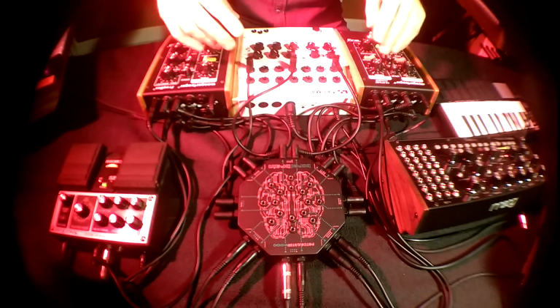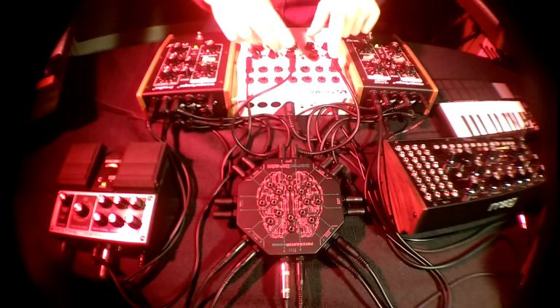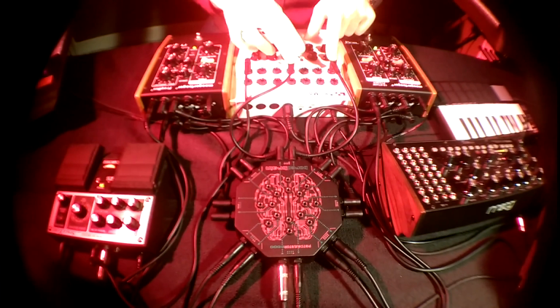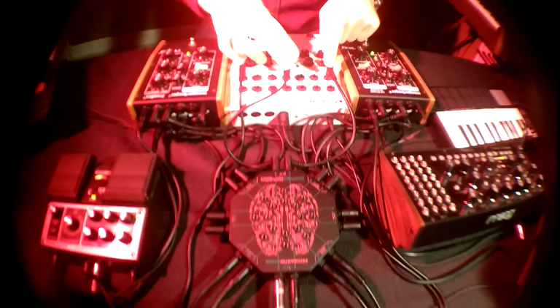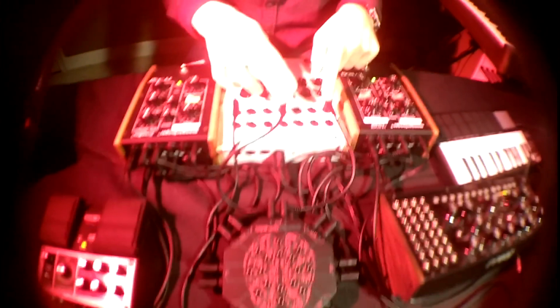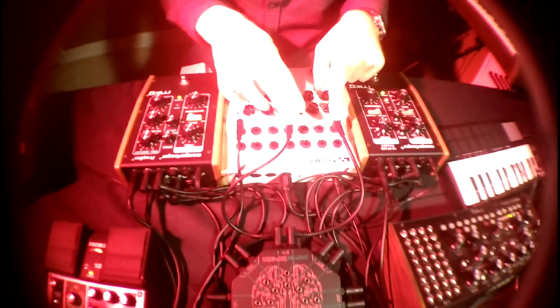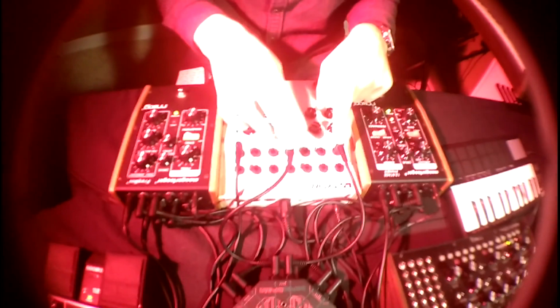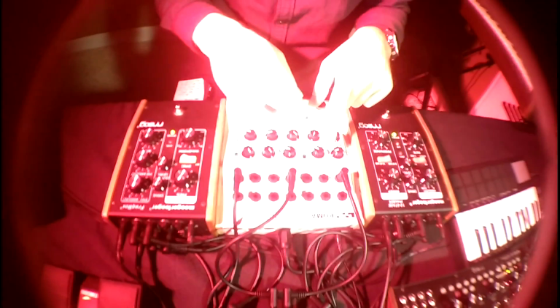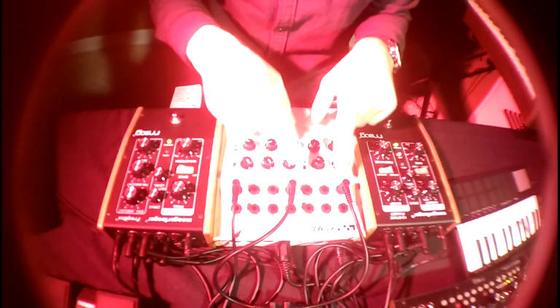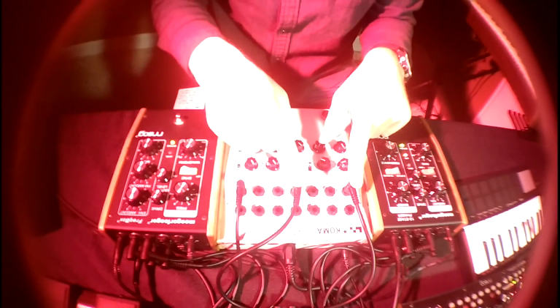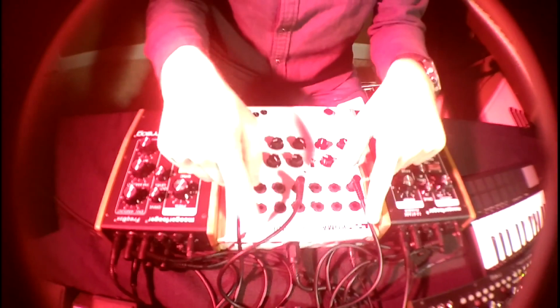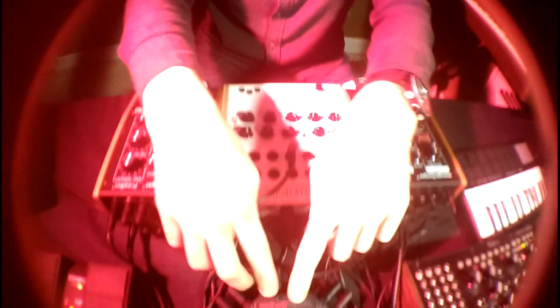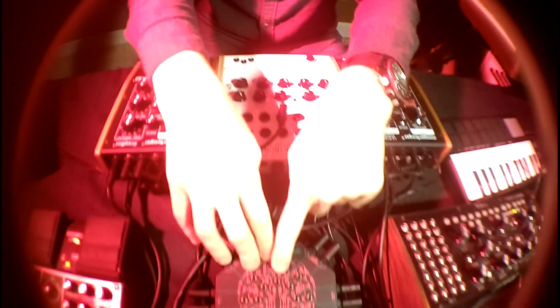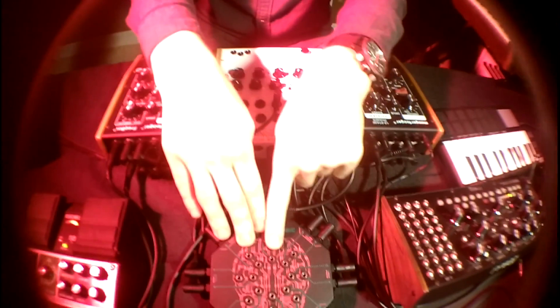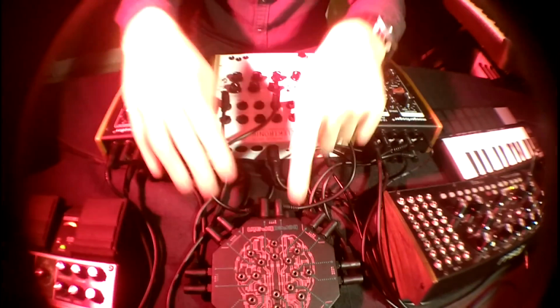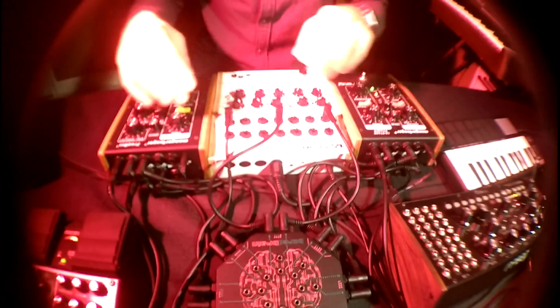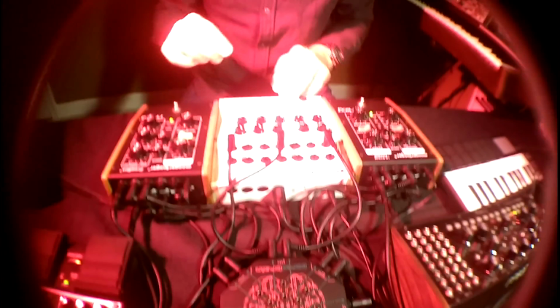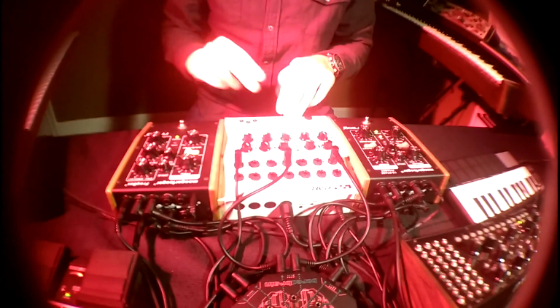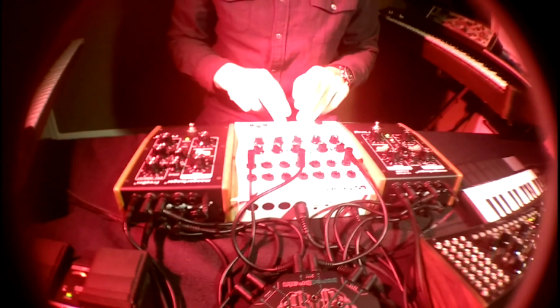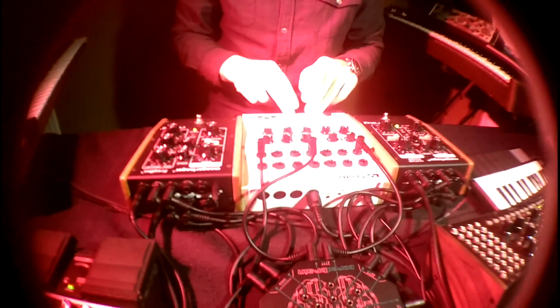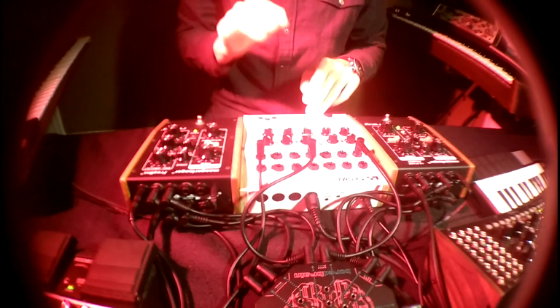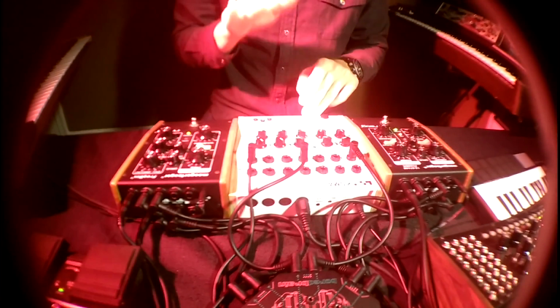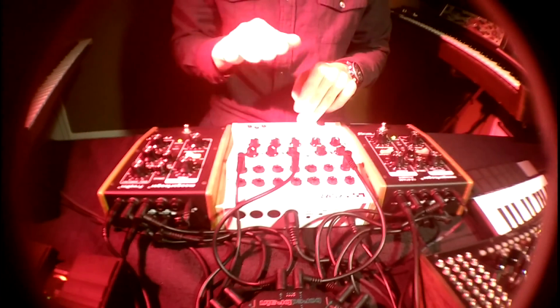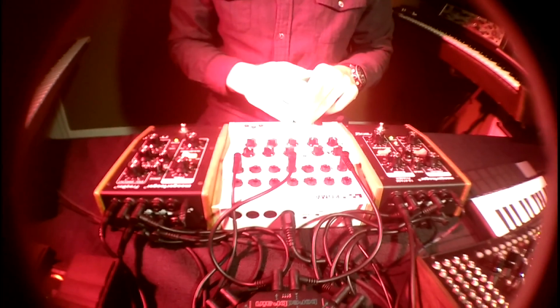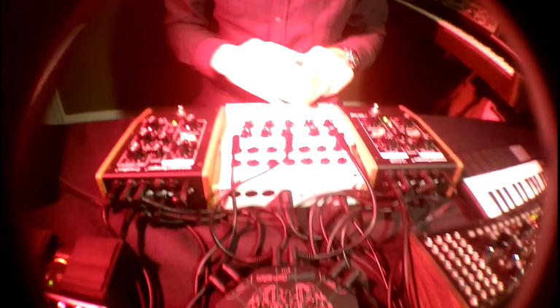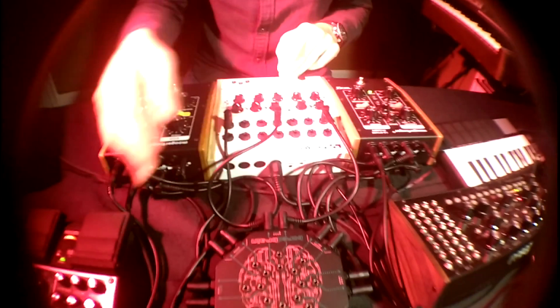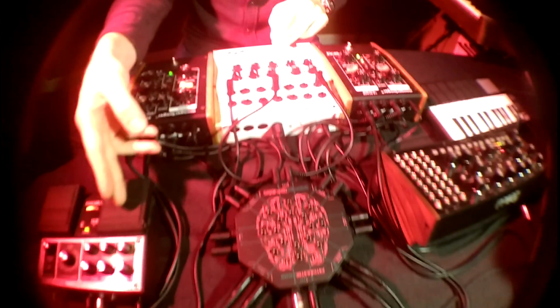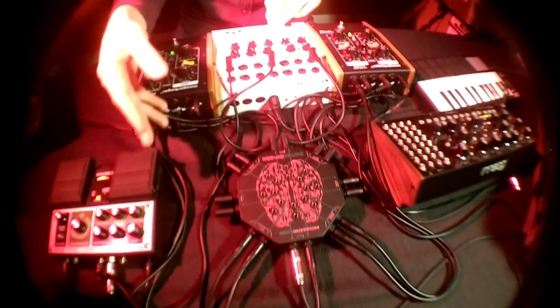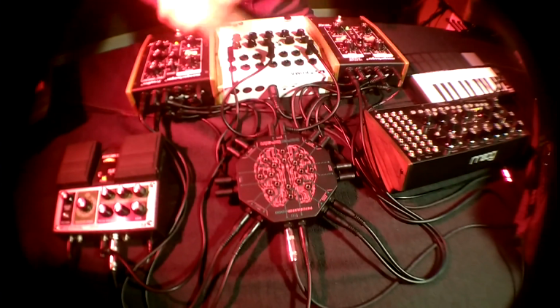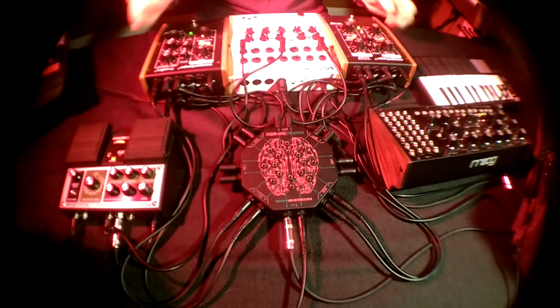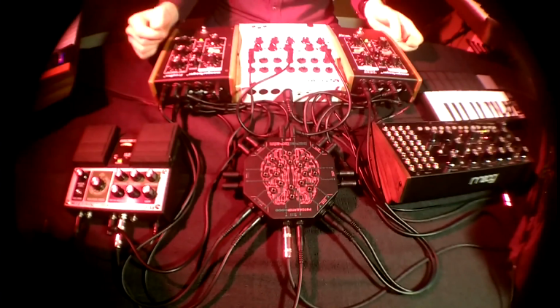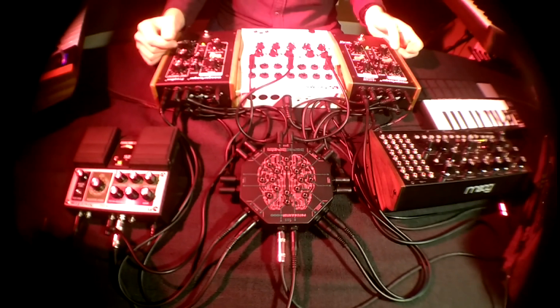We also have this envelope and LFO generator sending out both of those signals into the patch bay. Also I was using the light sensor here patched into the delay time and some other stuff to get some neat effects.